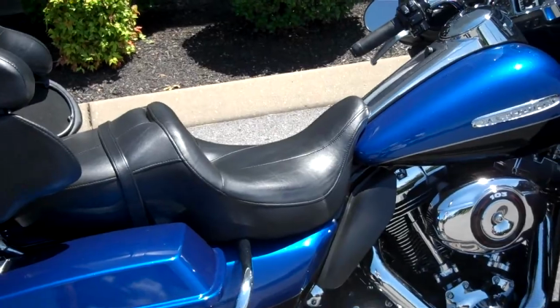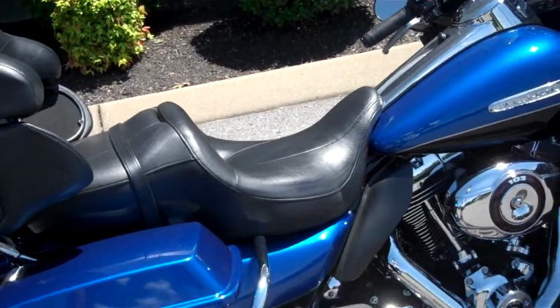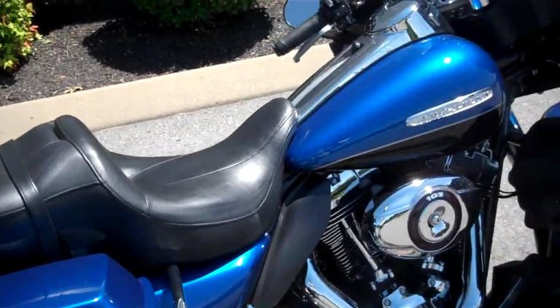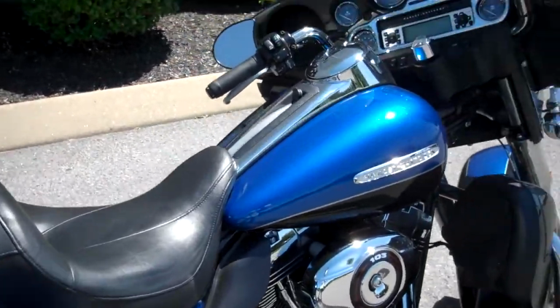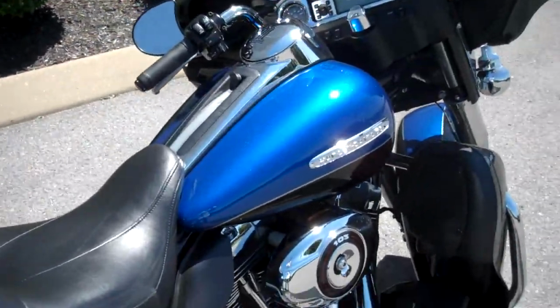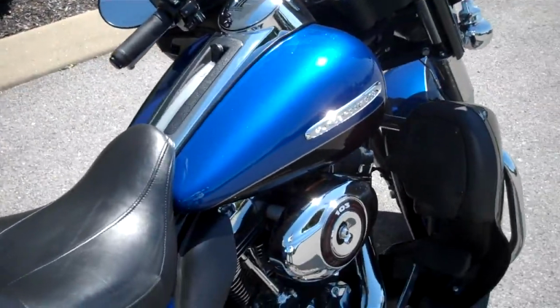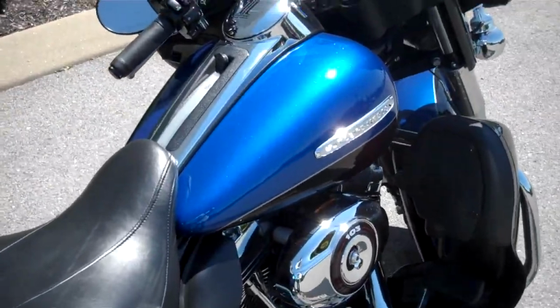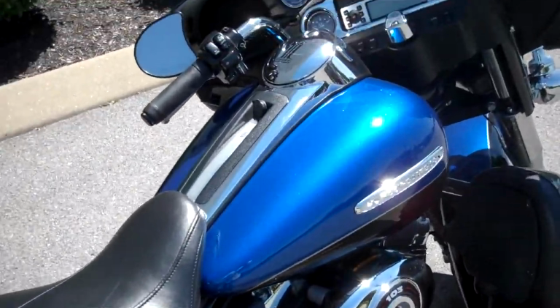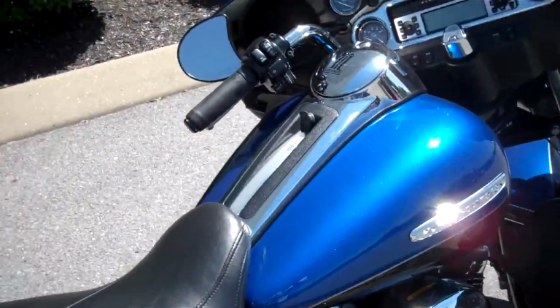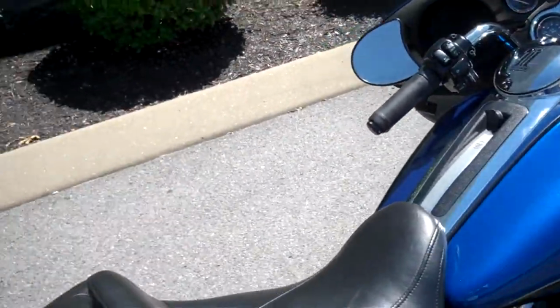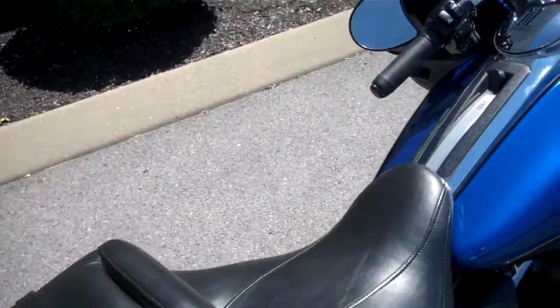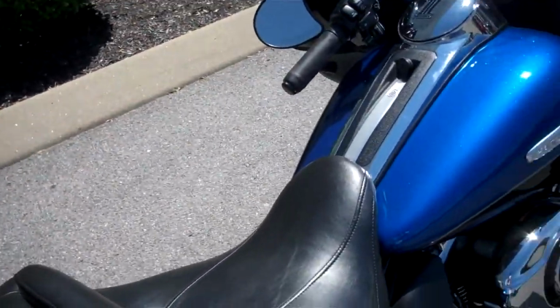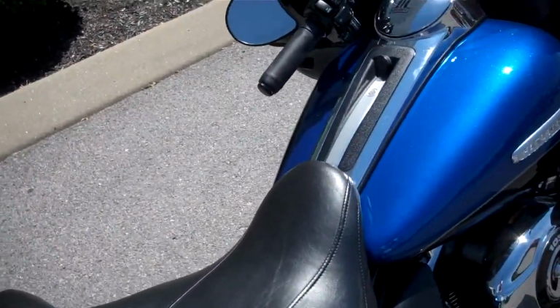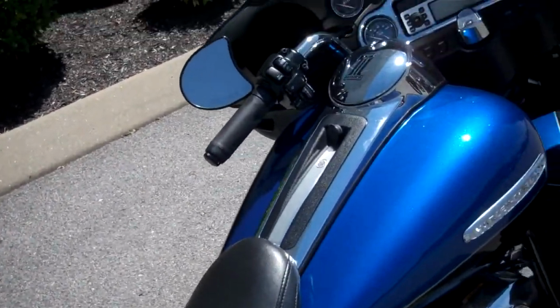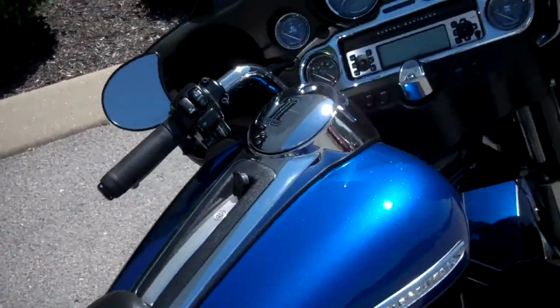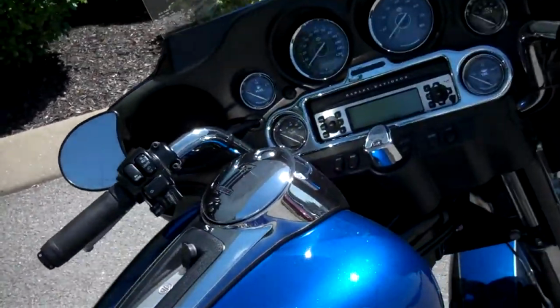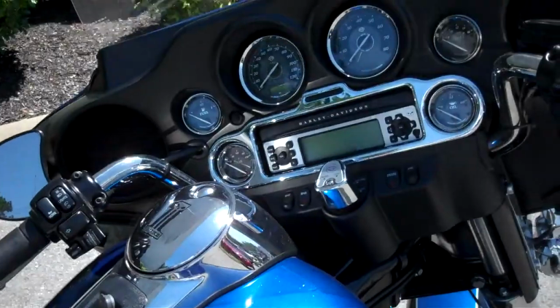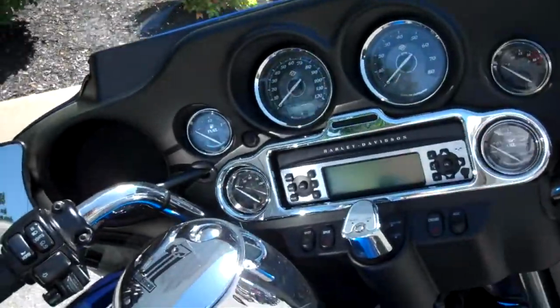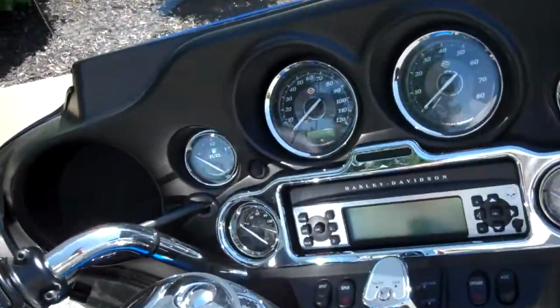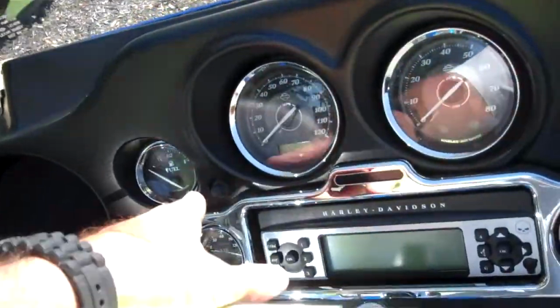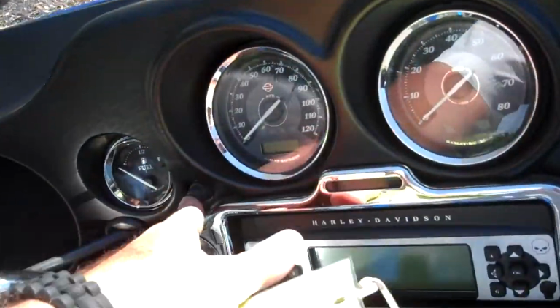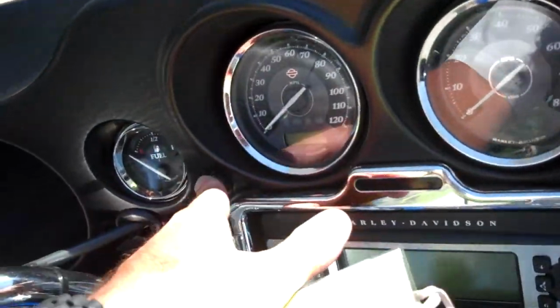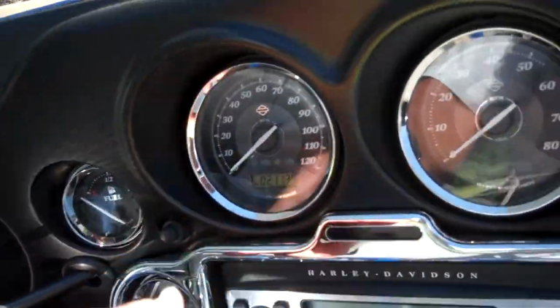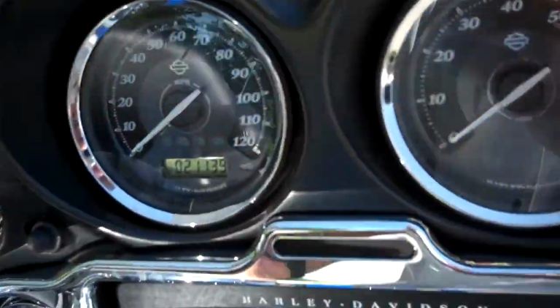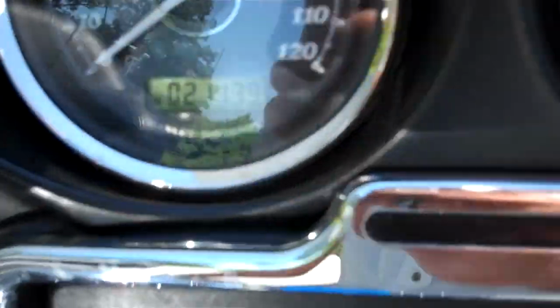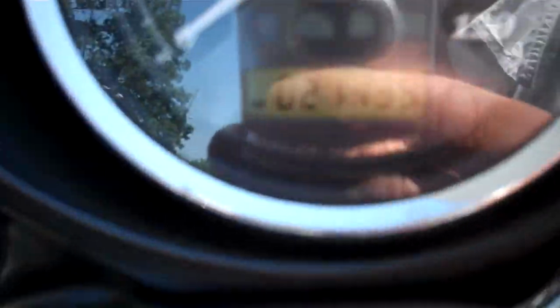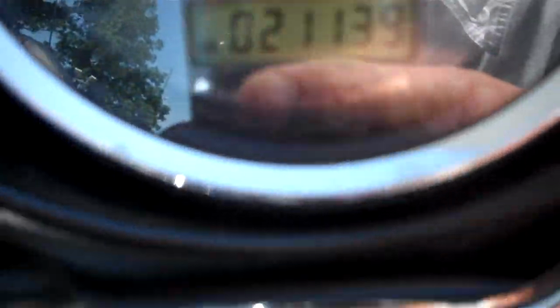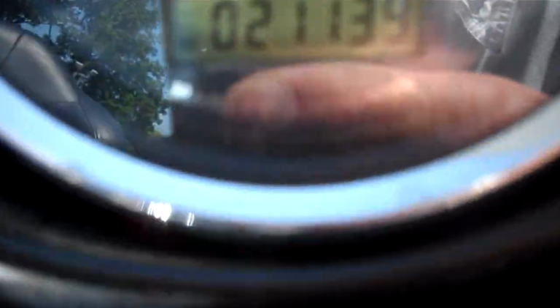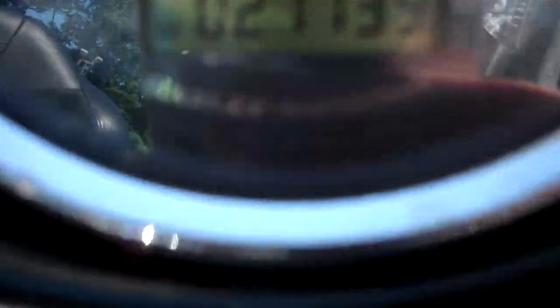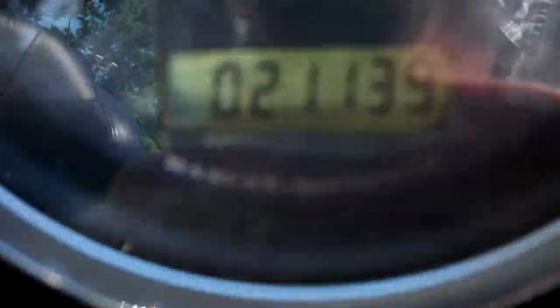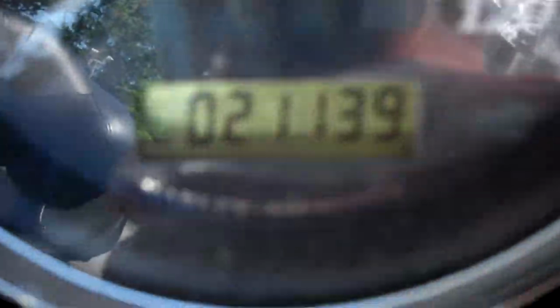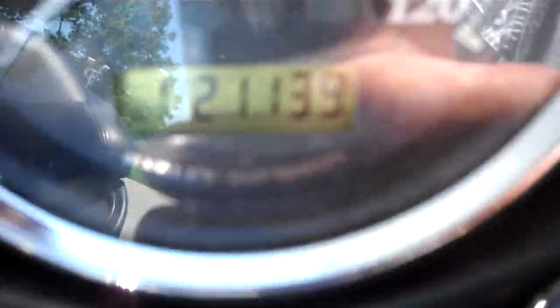What we have here is a 2010 Ultra Limited in the flame blue and vivid black two-tone color. The motorcycle only has 21,139 miles on it.